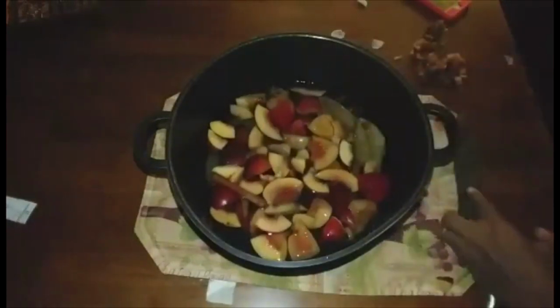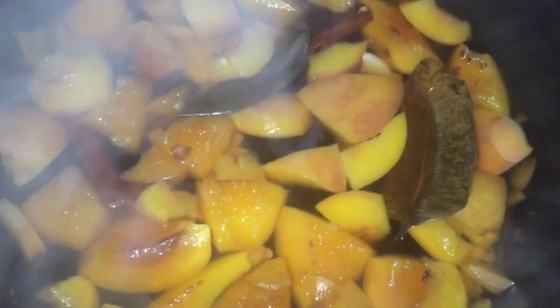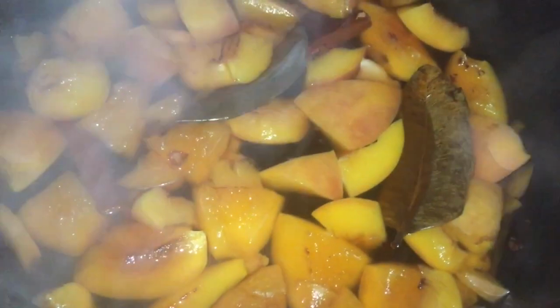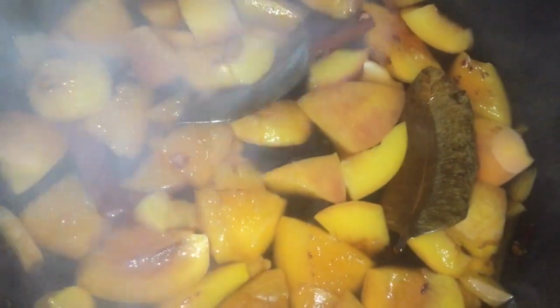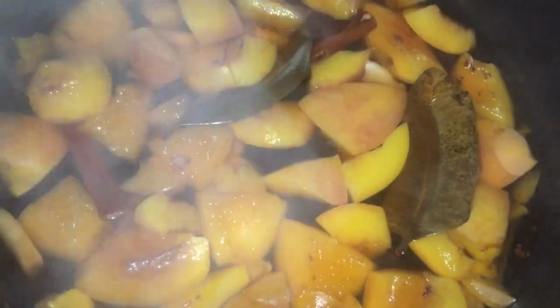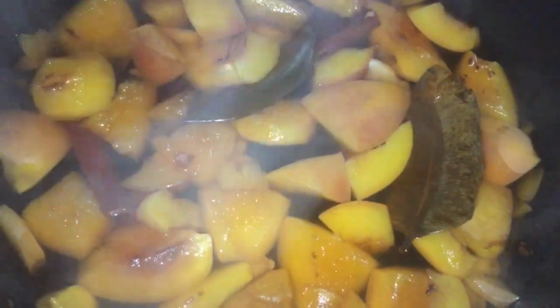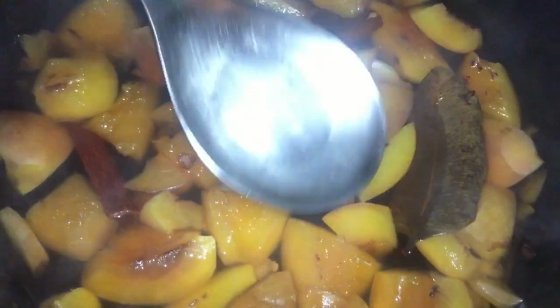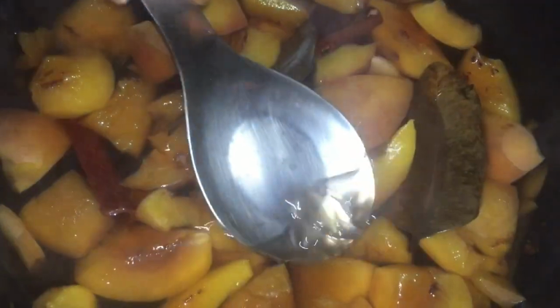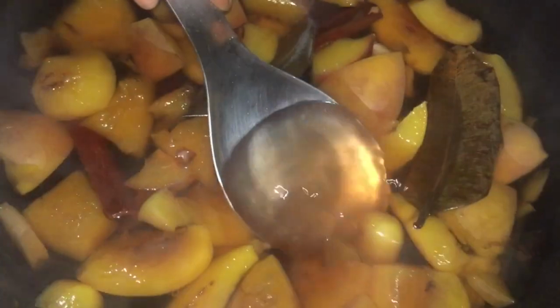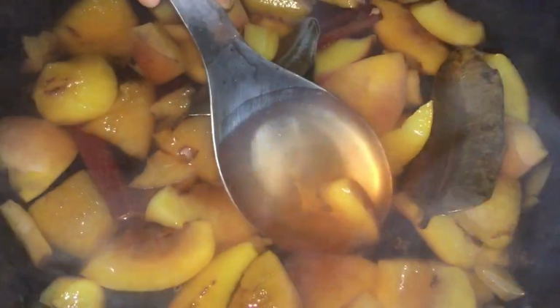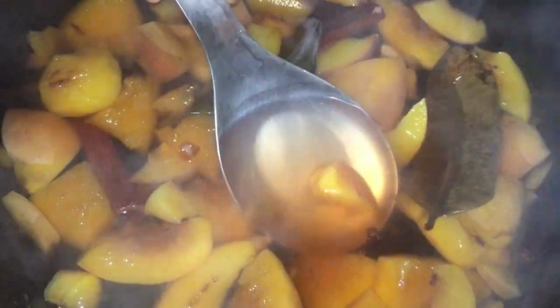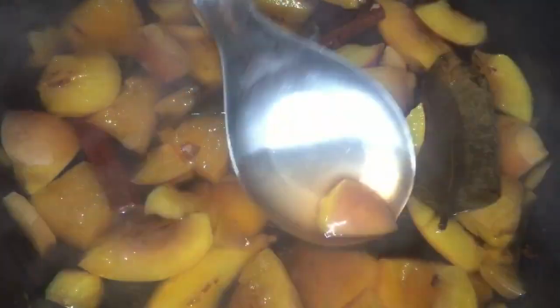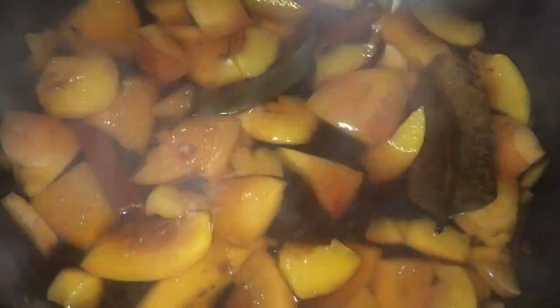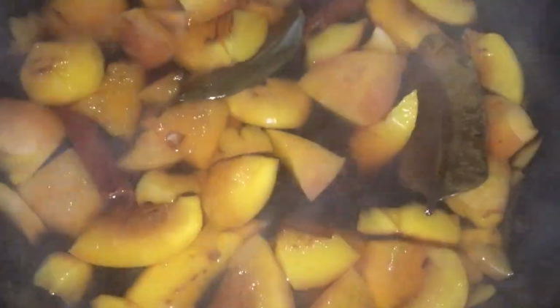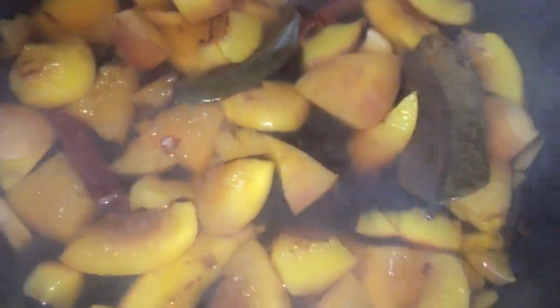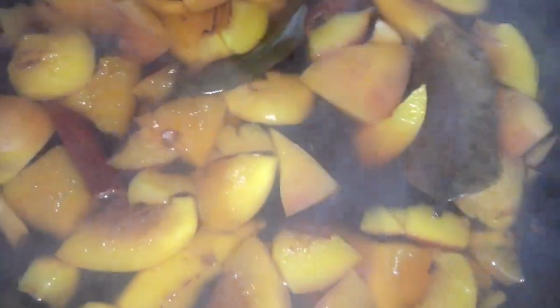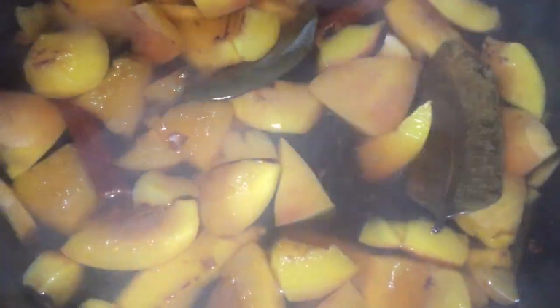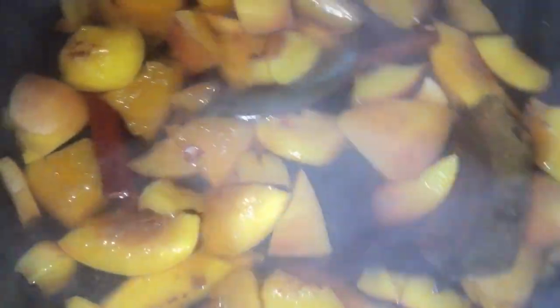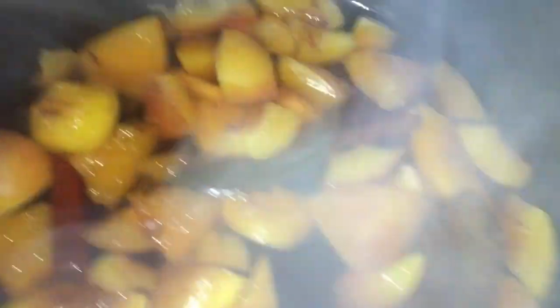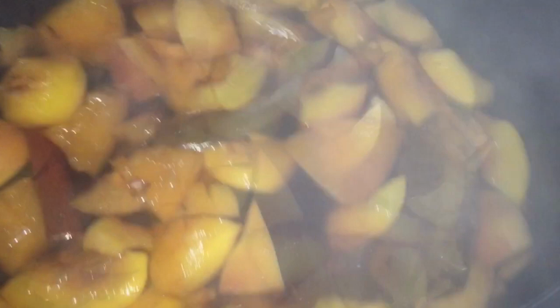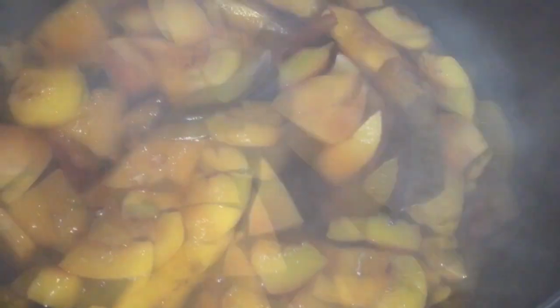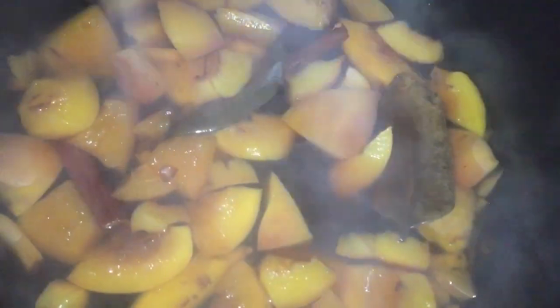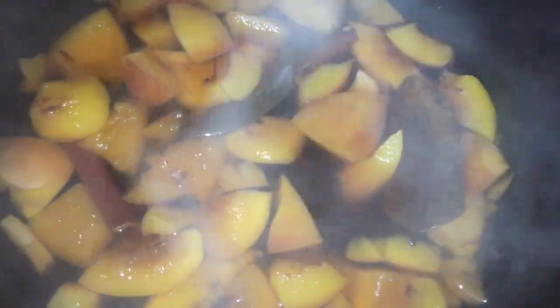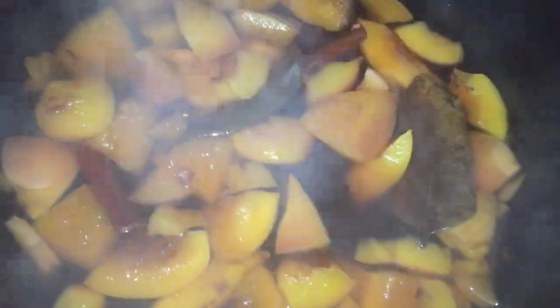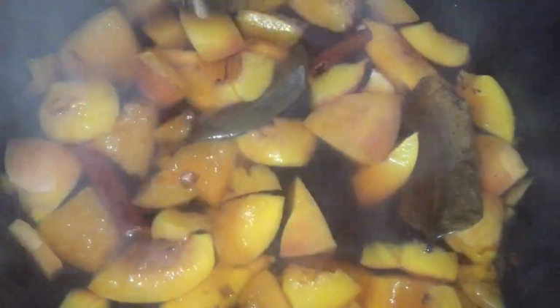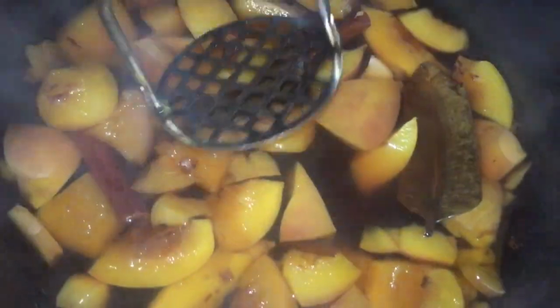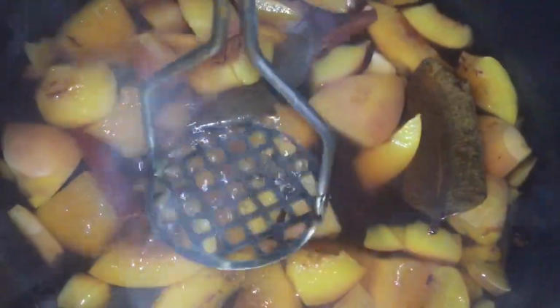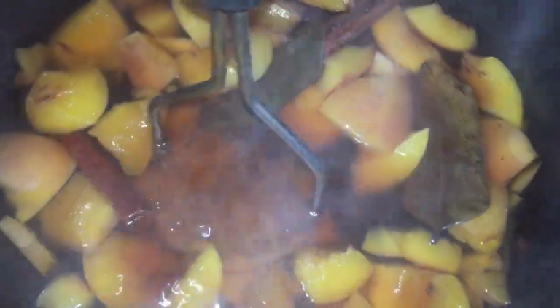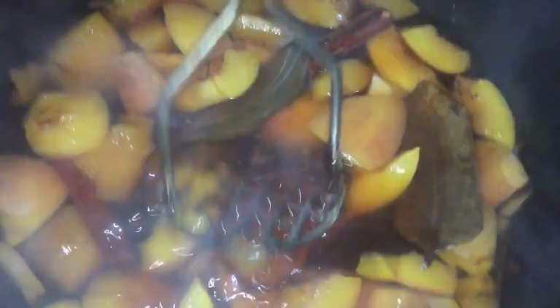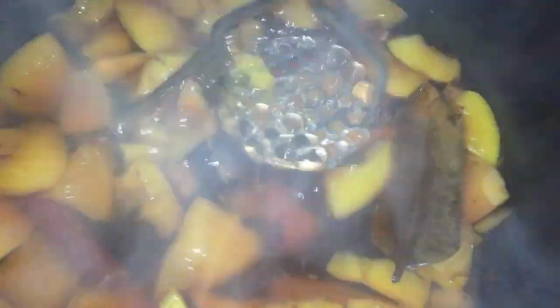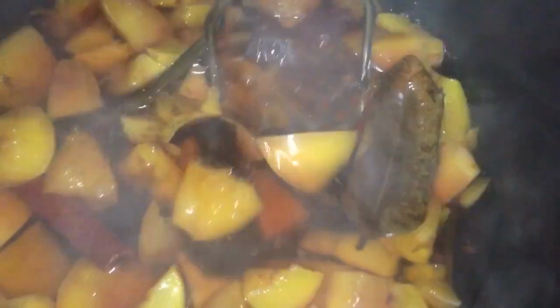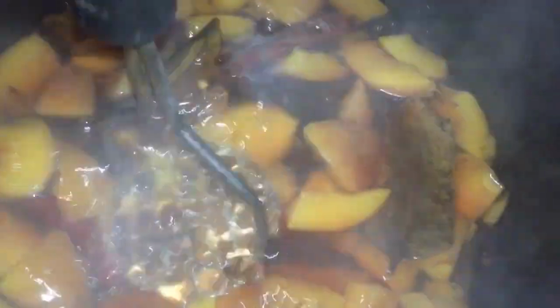Let it come to a boil. Once it has come to a boil, the water should look something like this, and the nectarines have softened. So I am then going to use my potato masher.